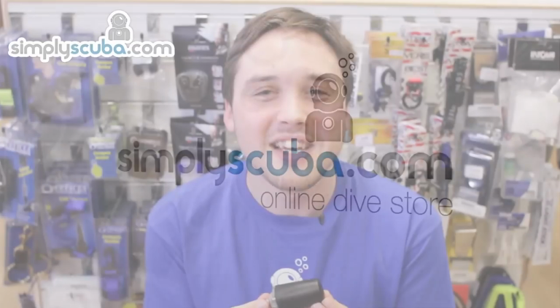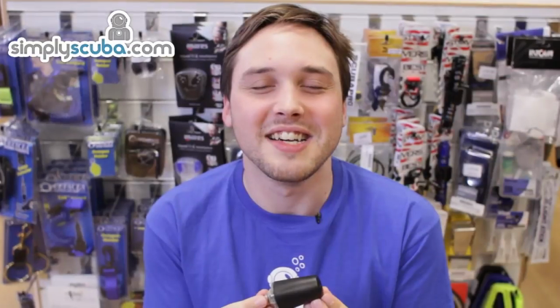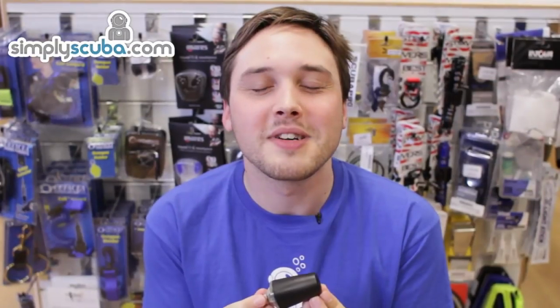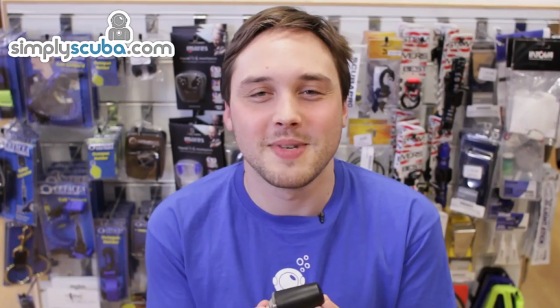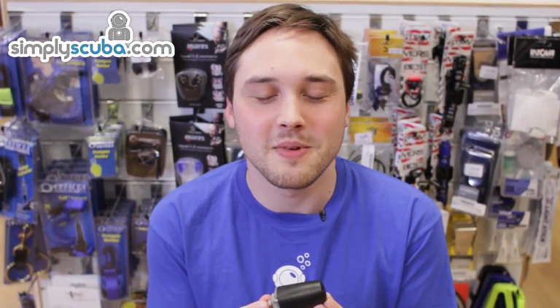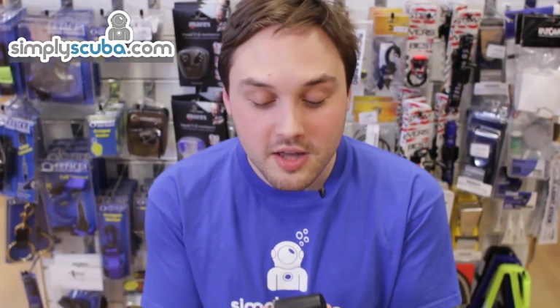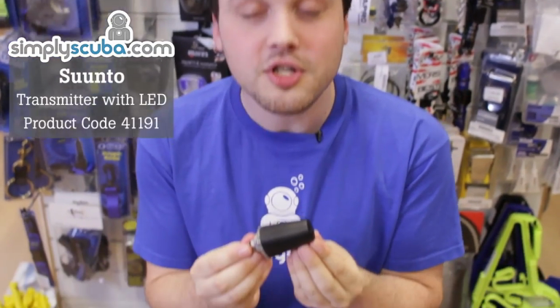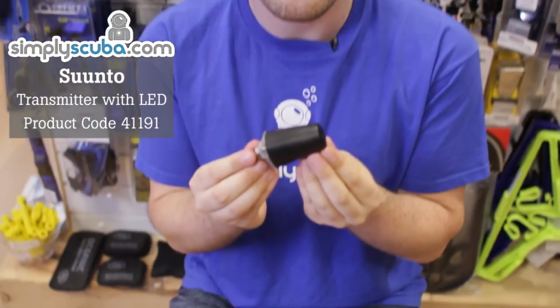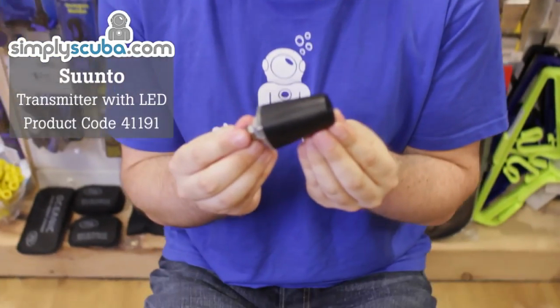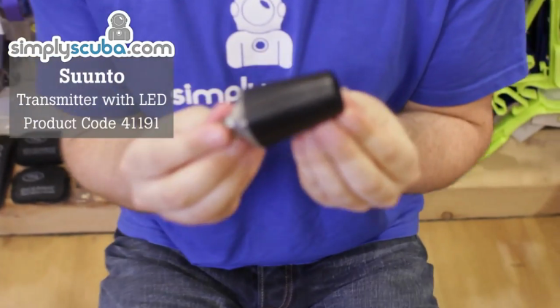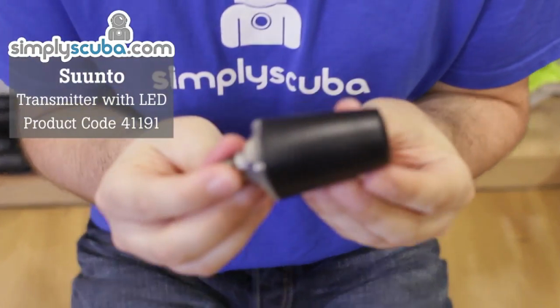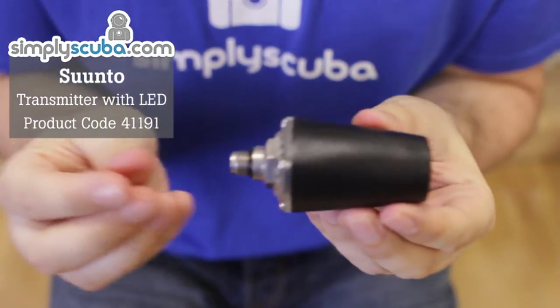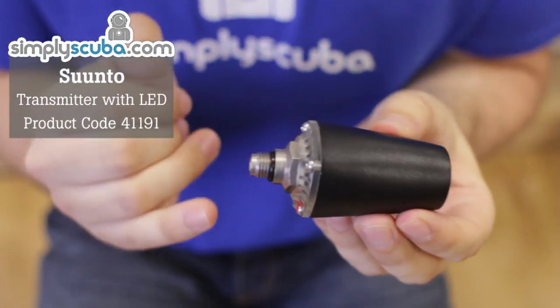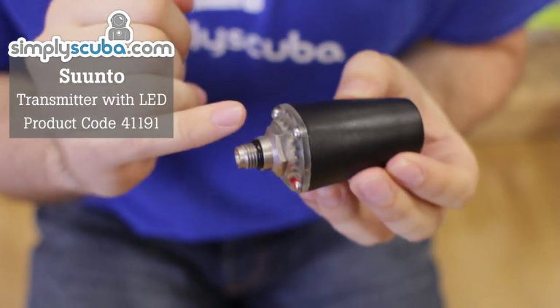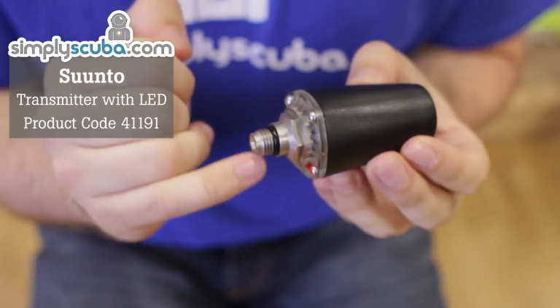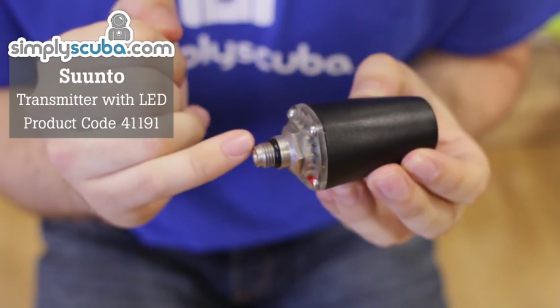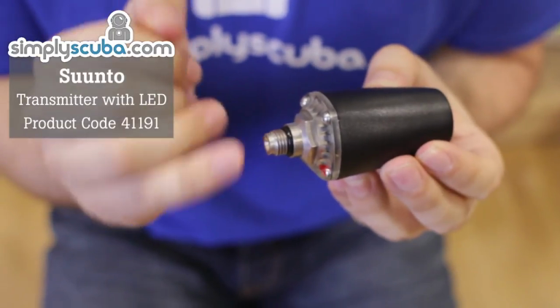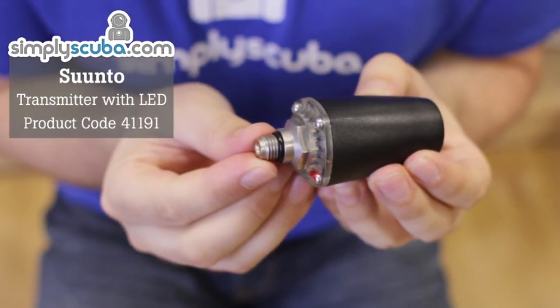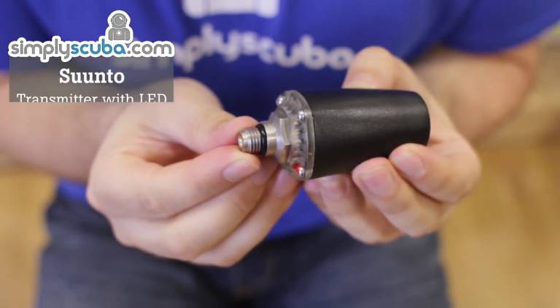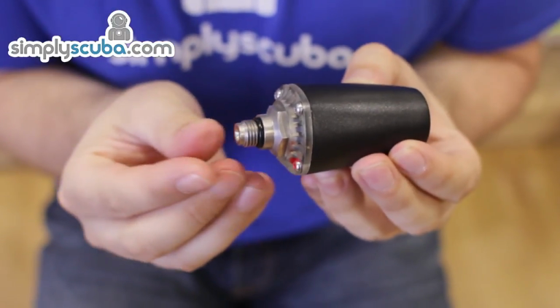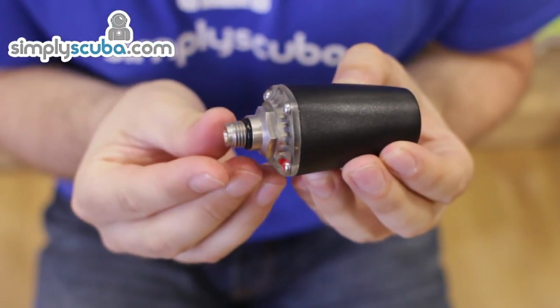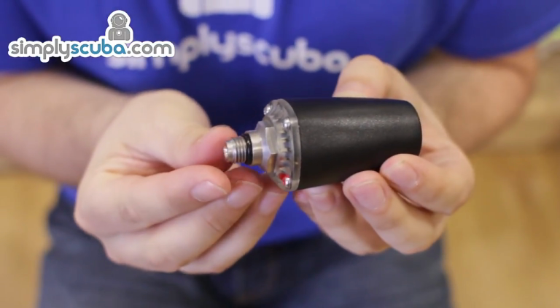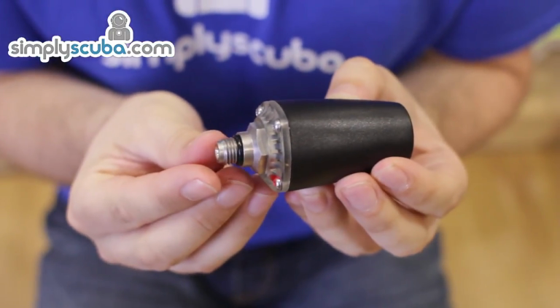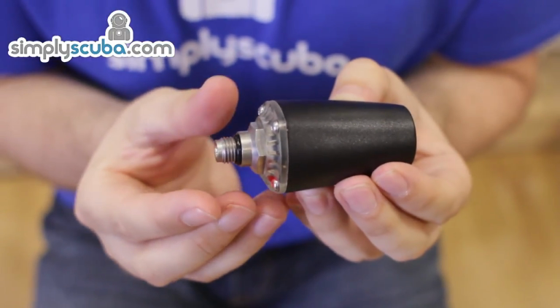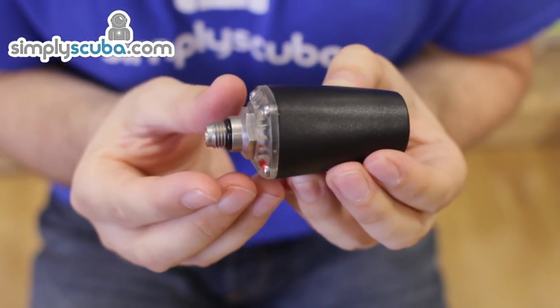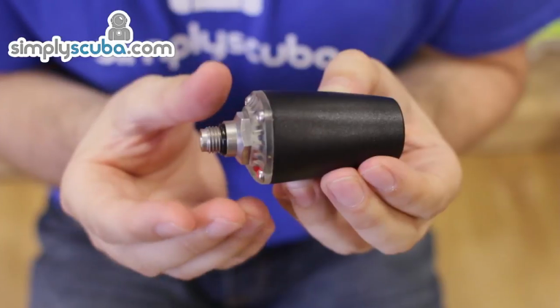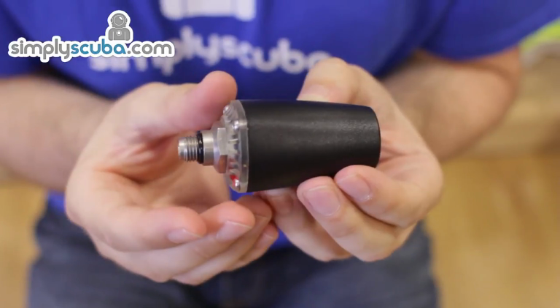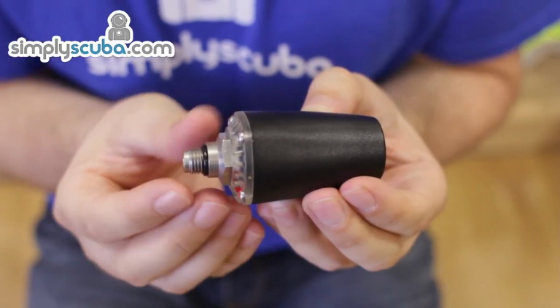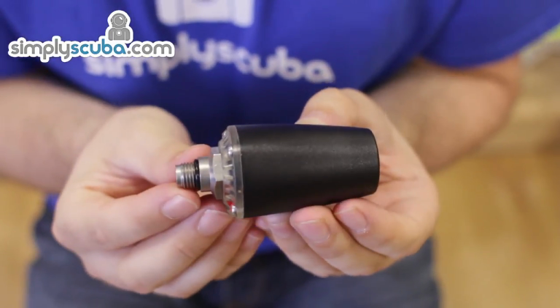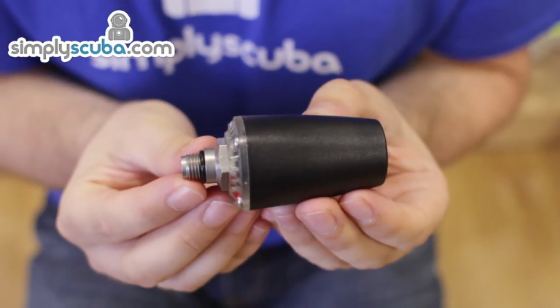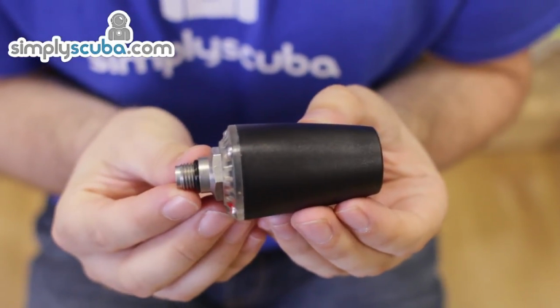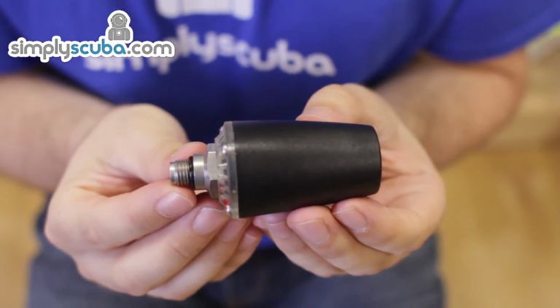Hi, welcome to Simply Scuba. The Suunto wireless transmitter will connect to your high pressure port in your first stage and wirelessly transmit your tank pressure to your Suunto wirelessly integrated computer.